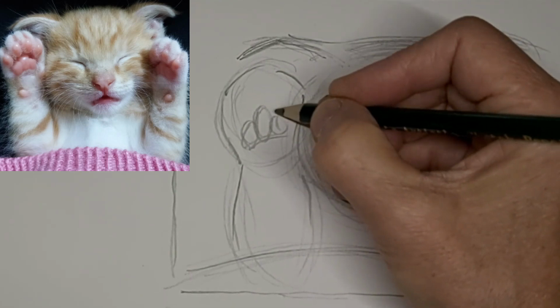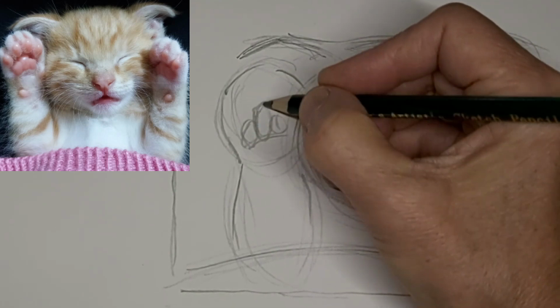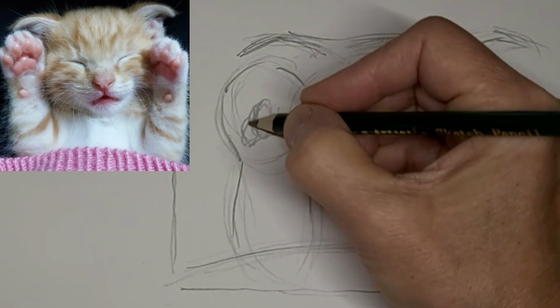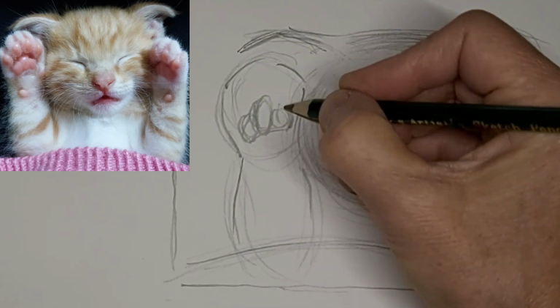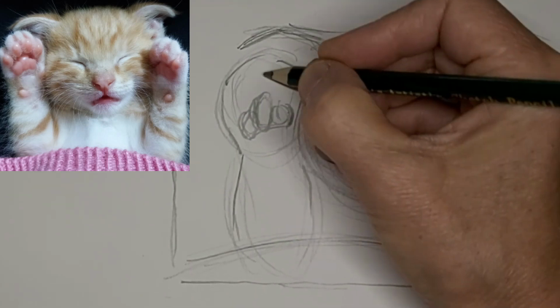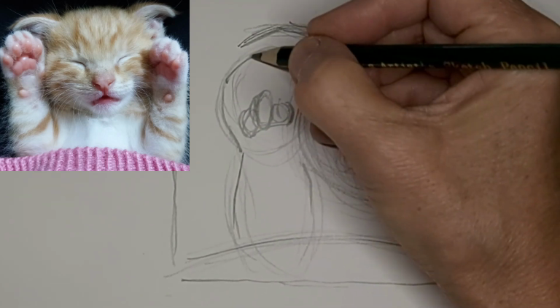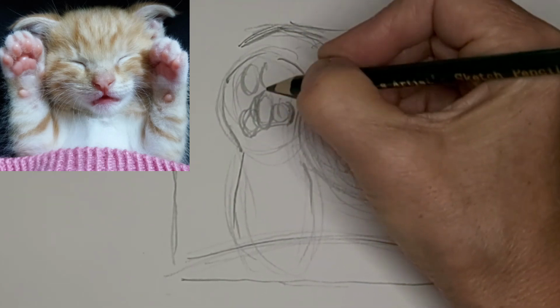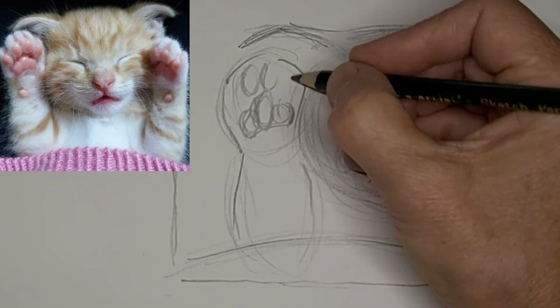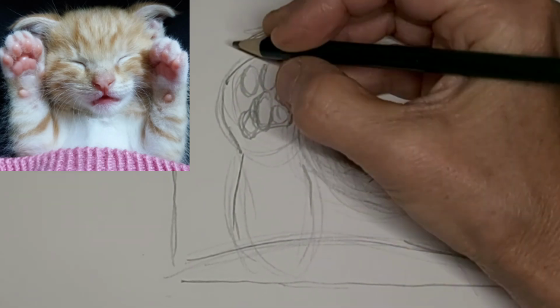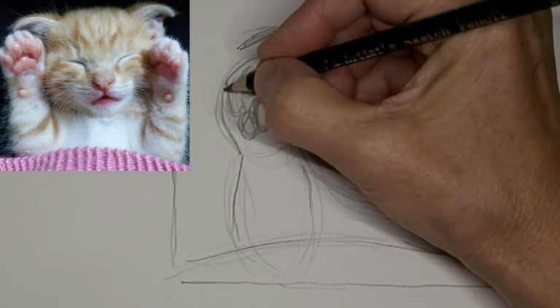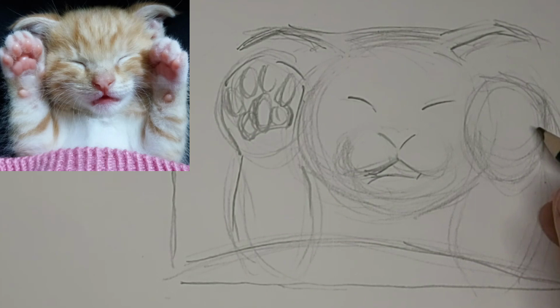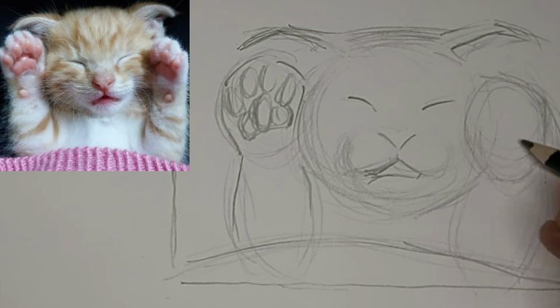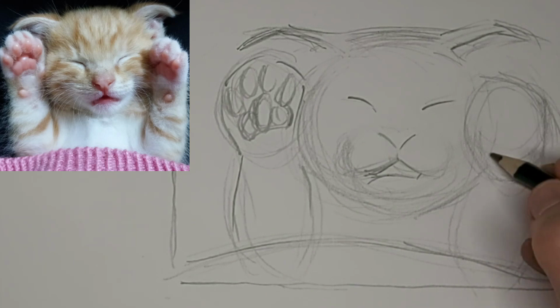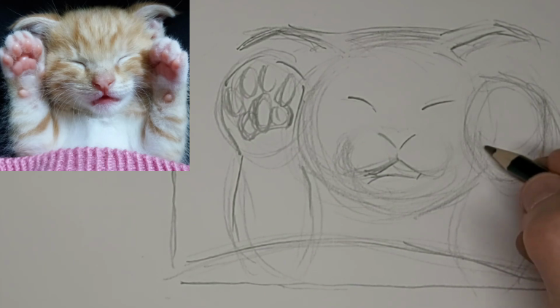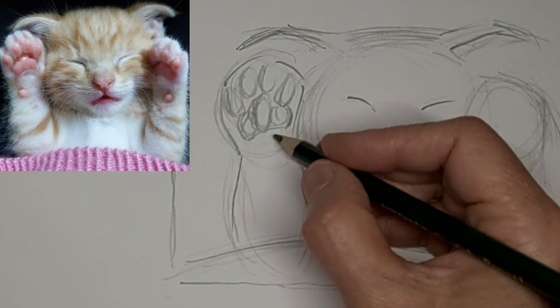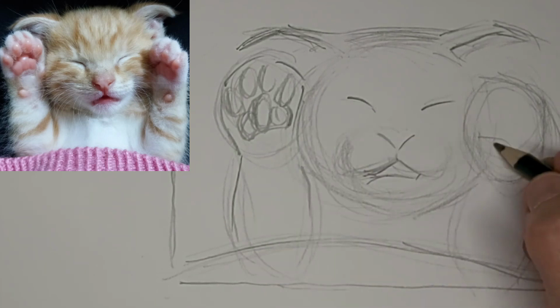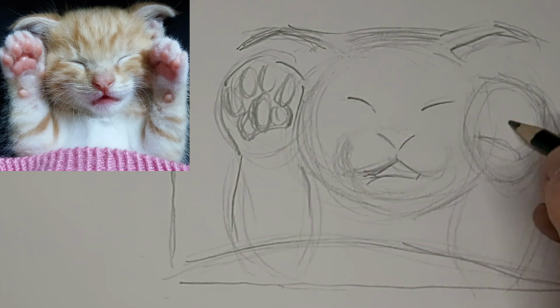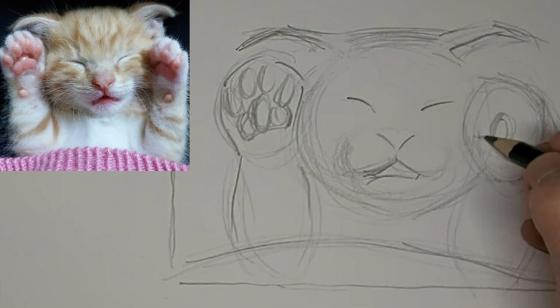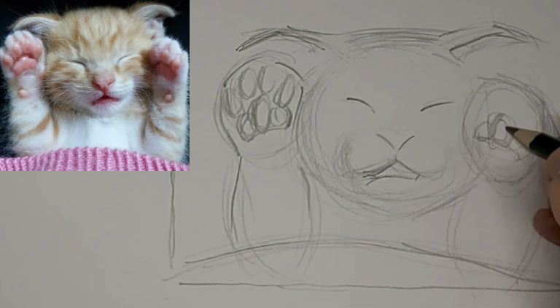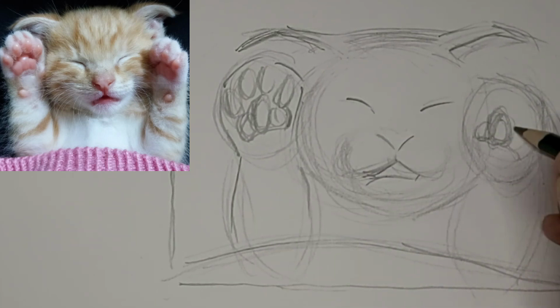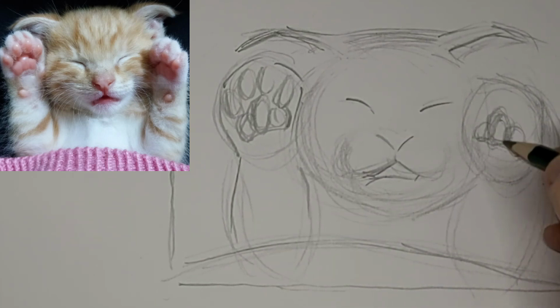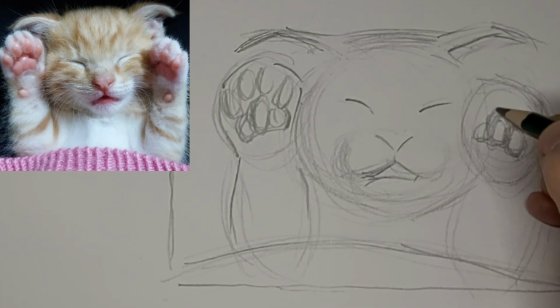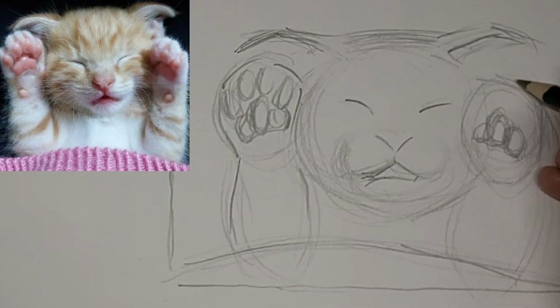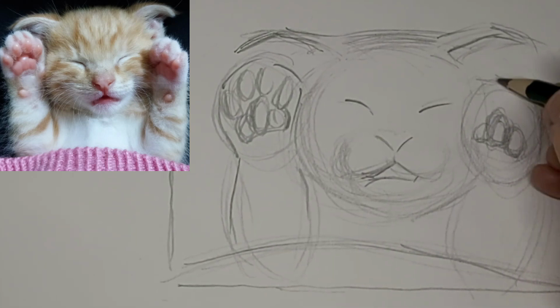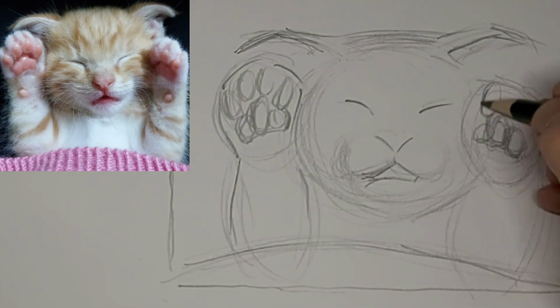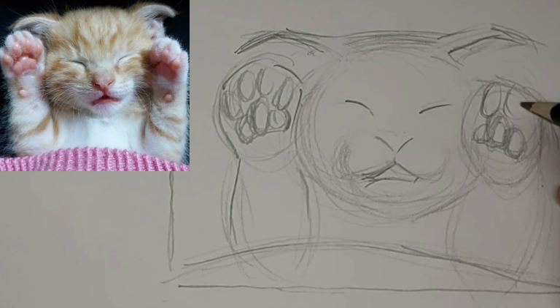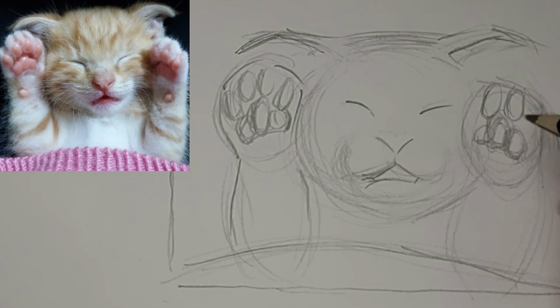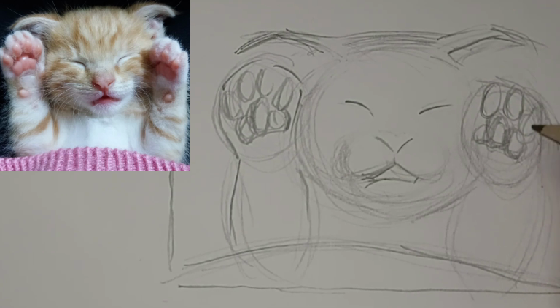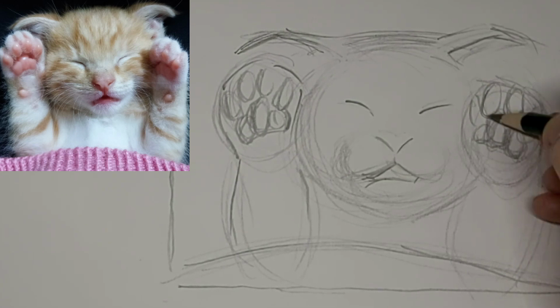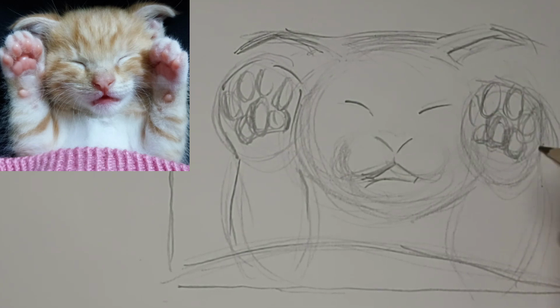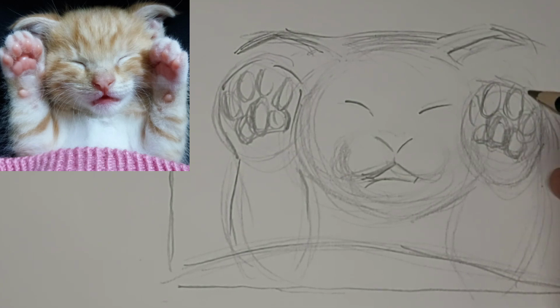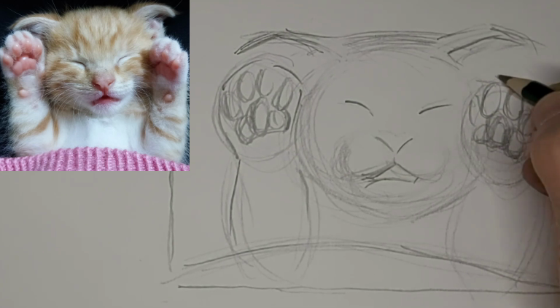It's going to get some toe beans in there. The toe beans are sort of part of the star of the show here, and this one's turned sideways a little bit.